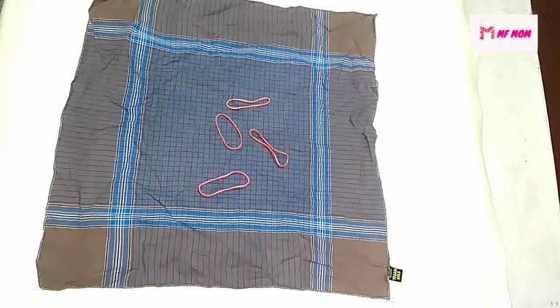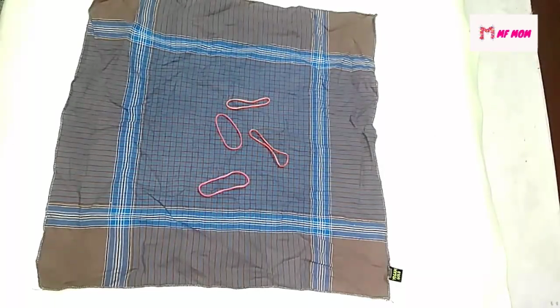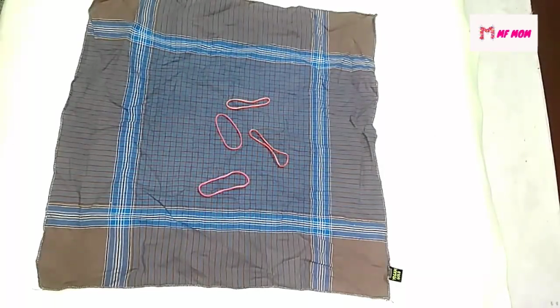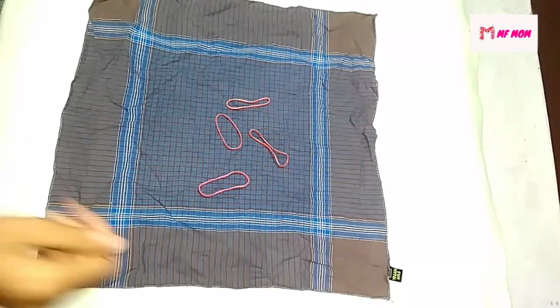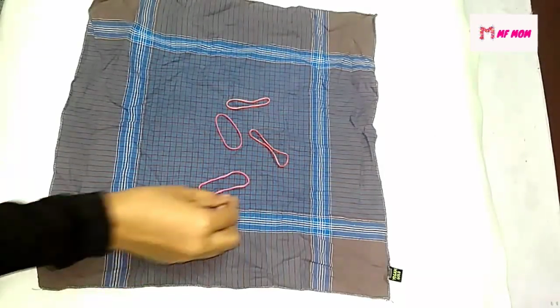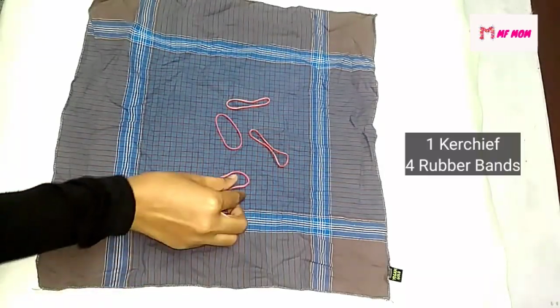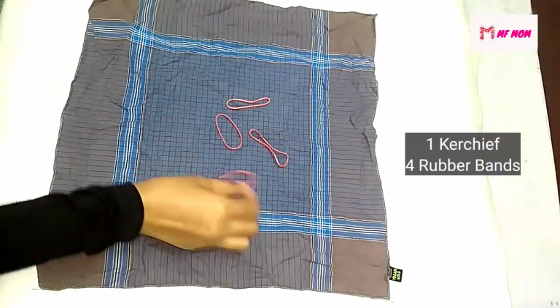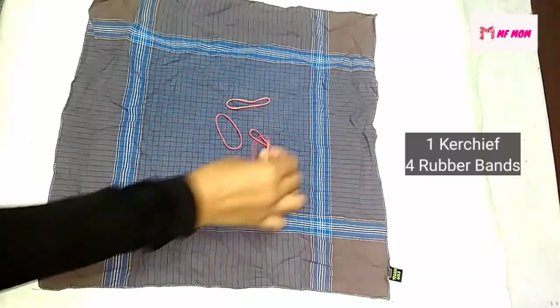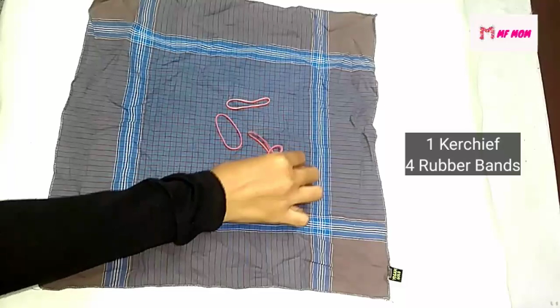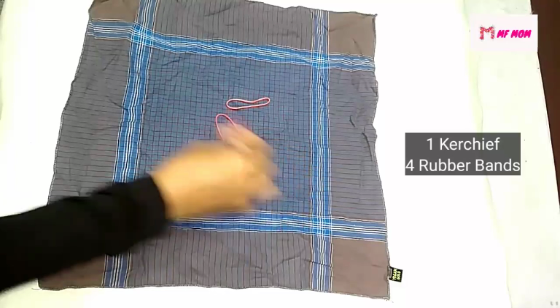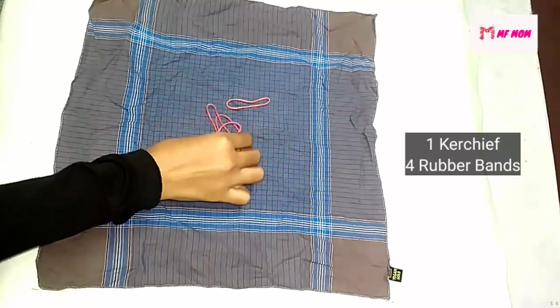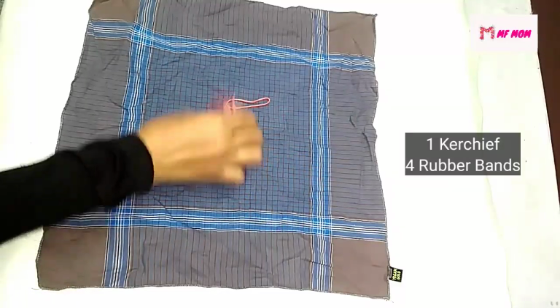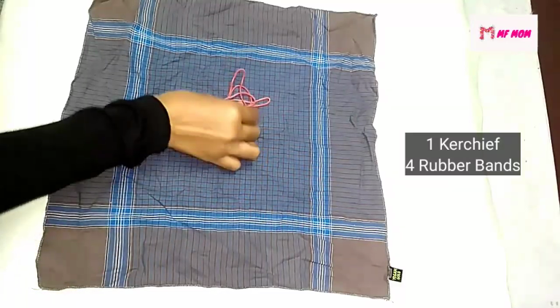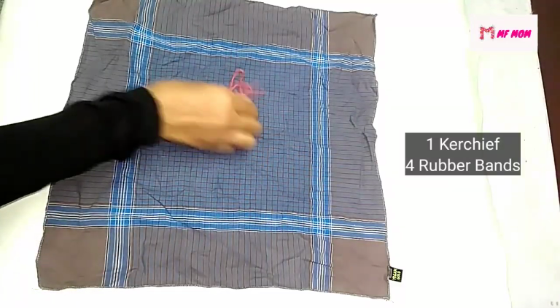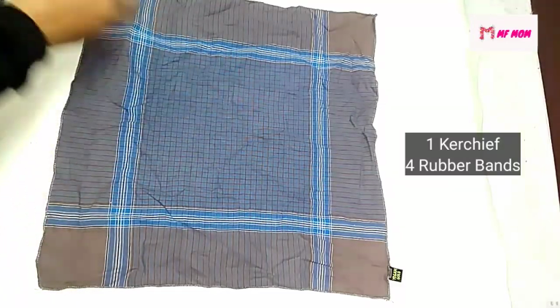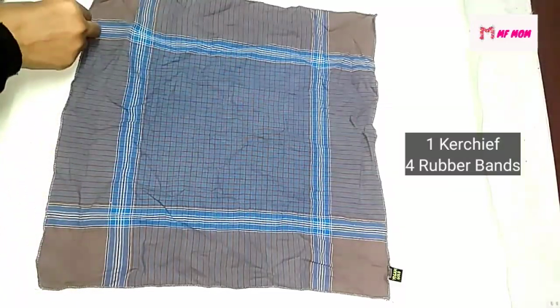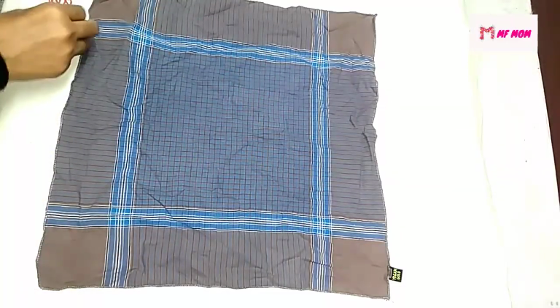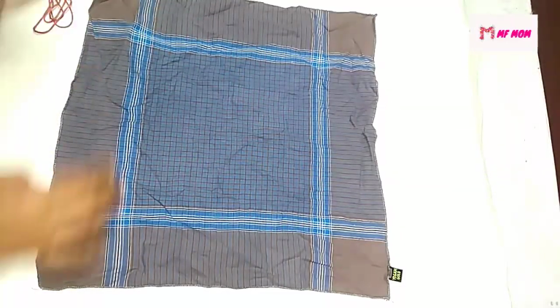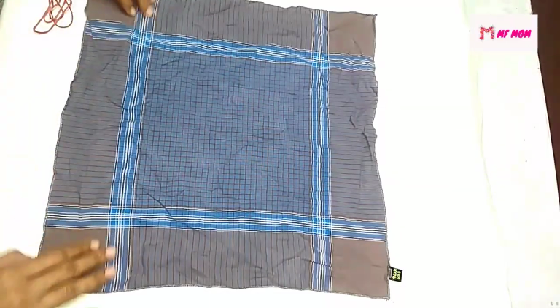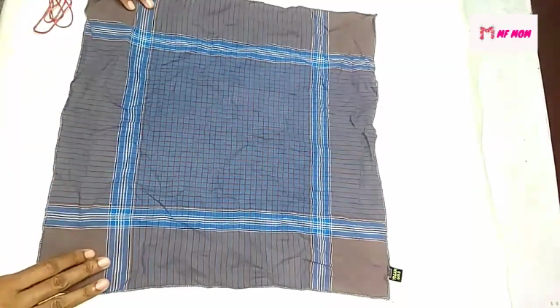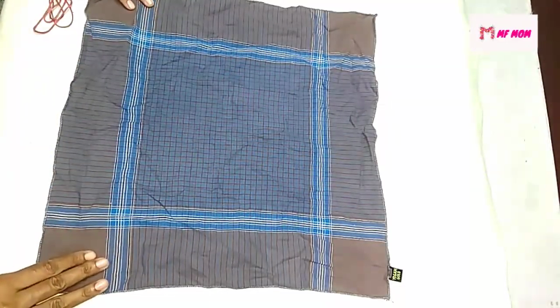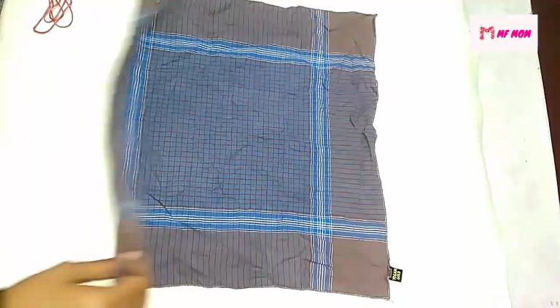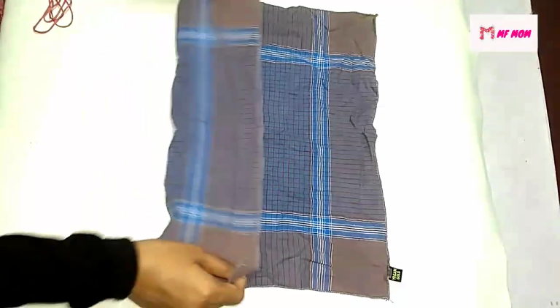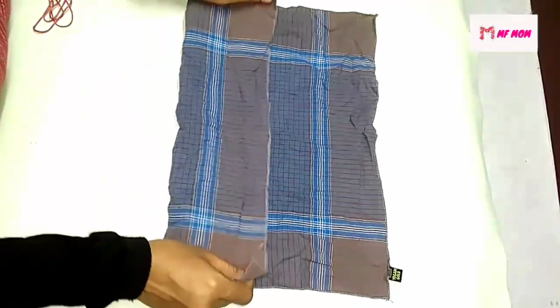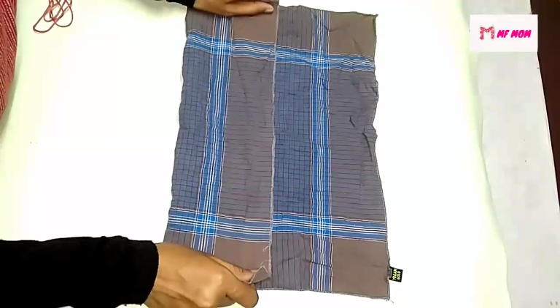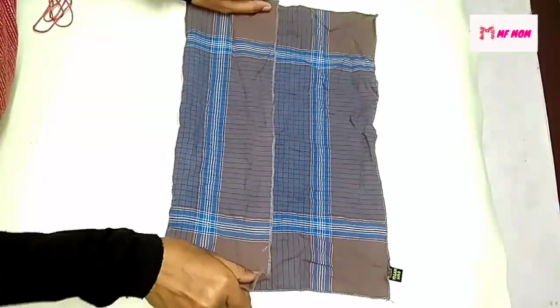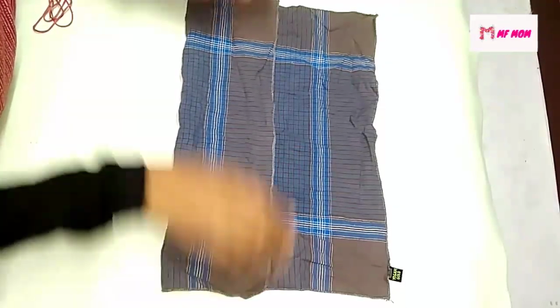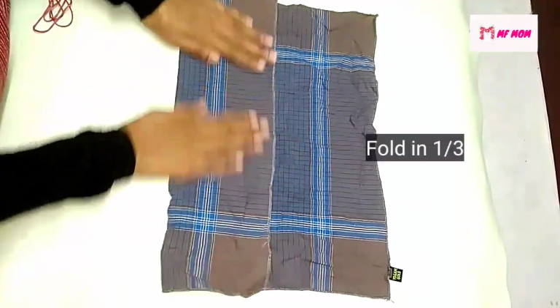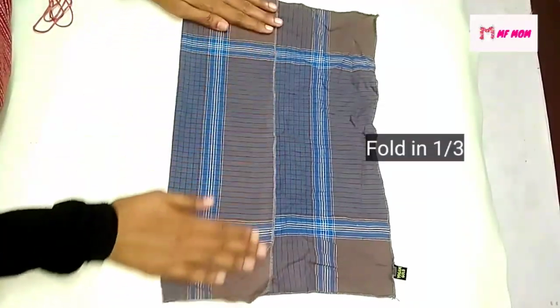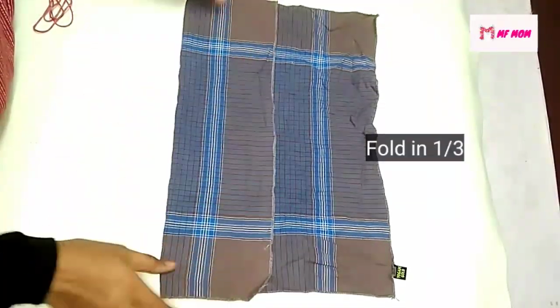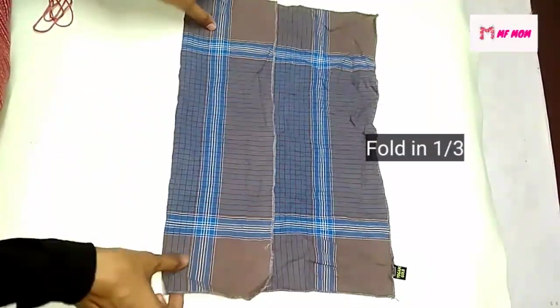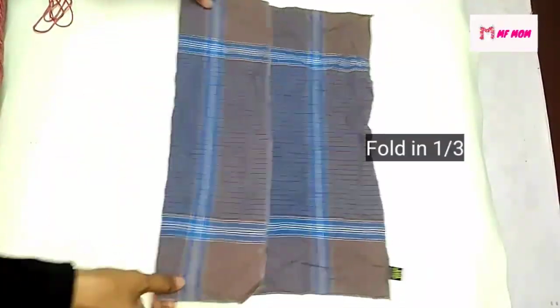This video is about a cup of rubber bands. I am going to show you how to use a cup of rubber bands.